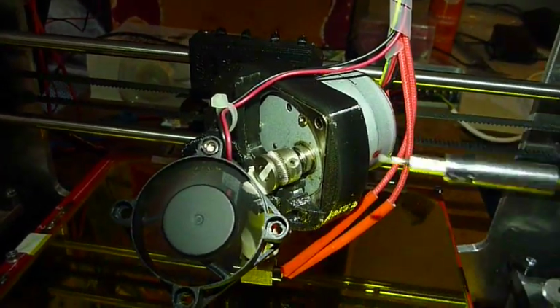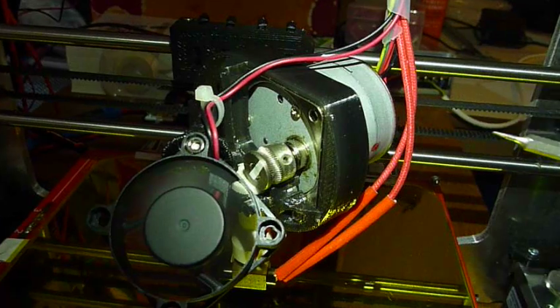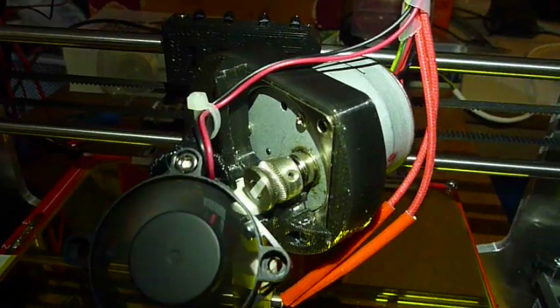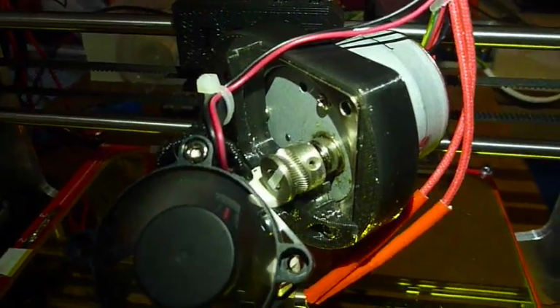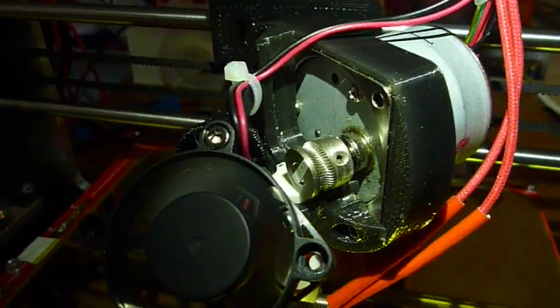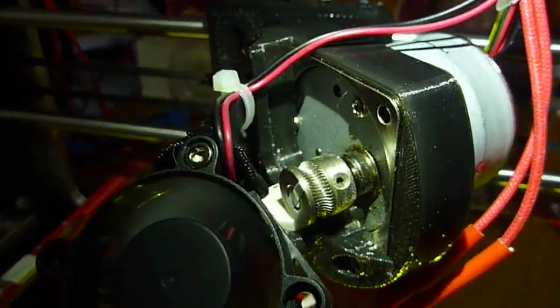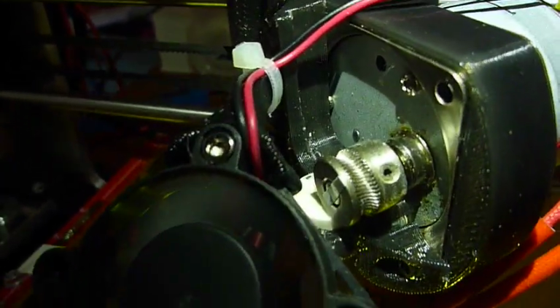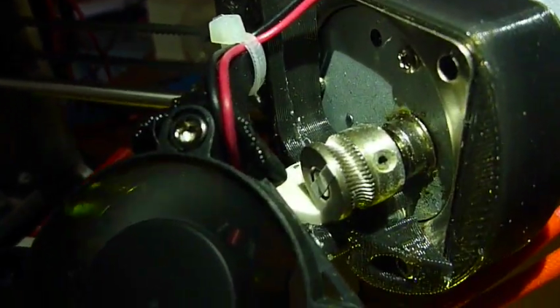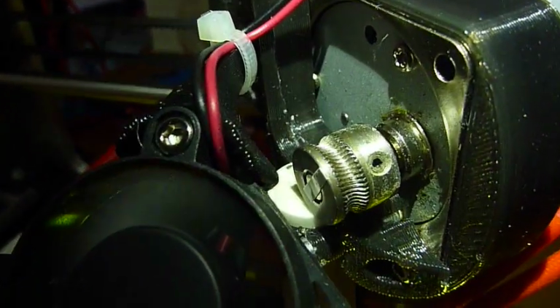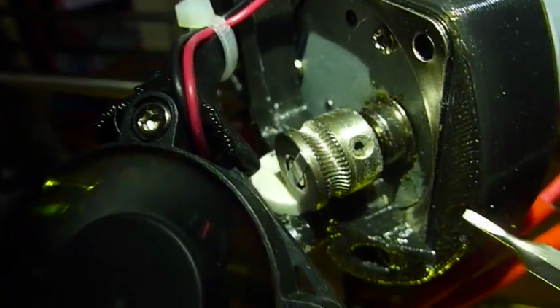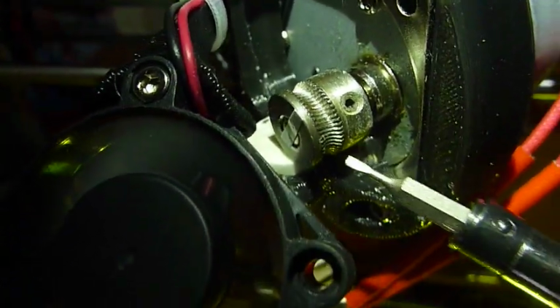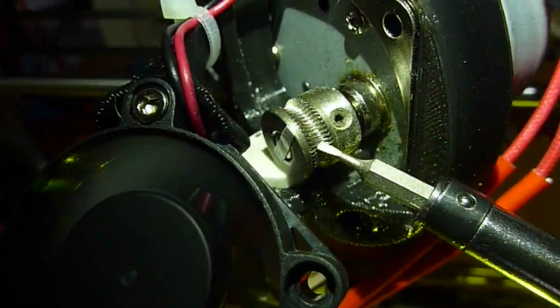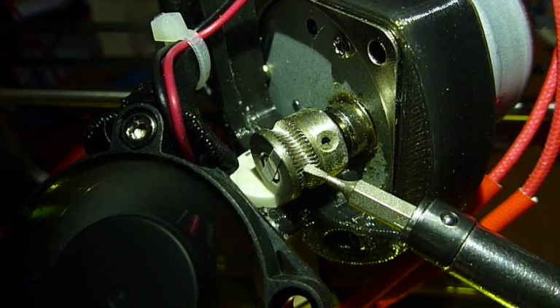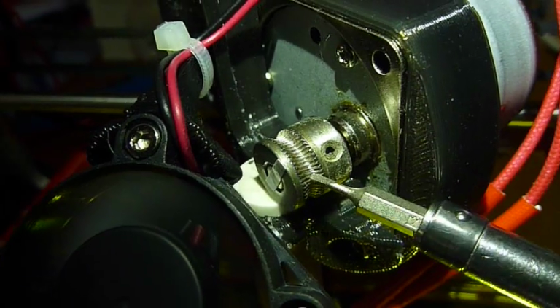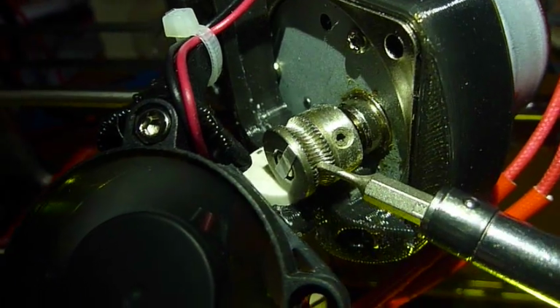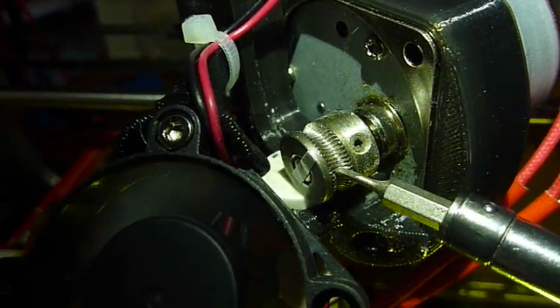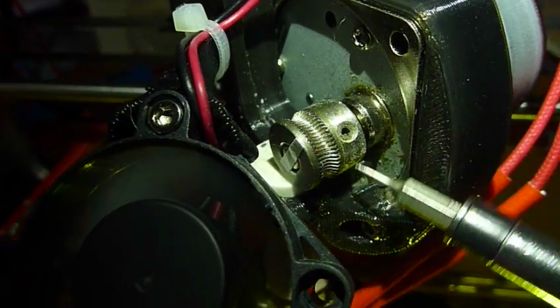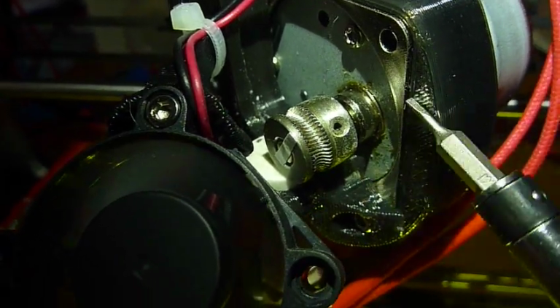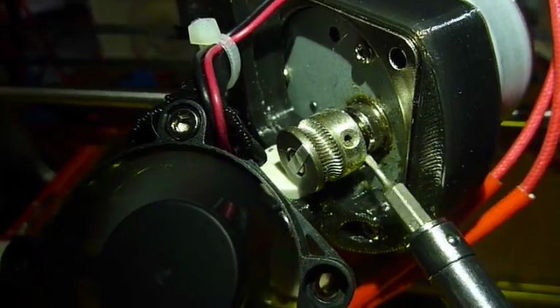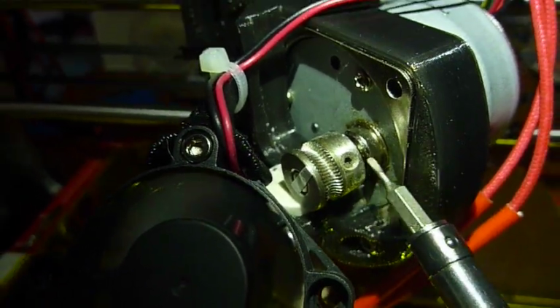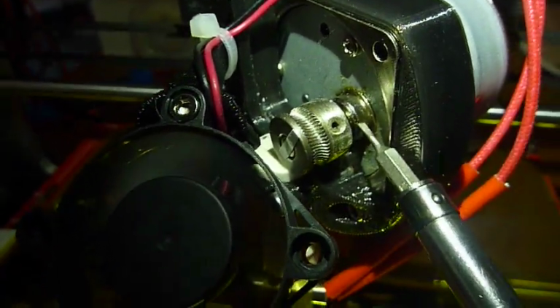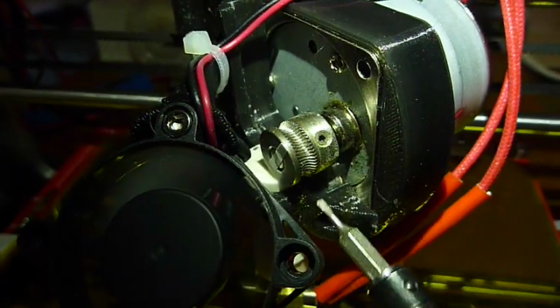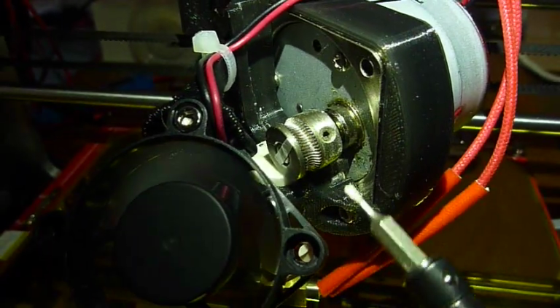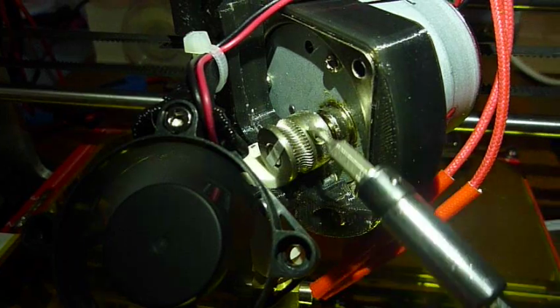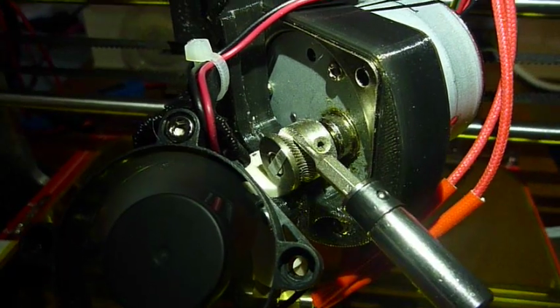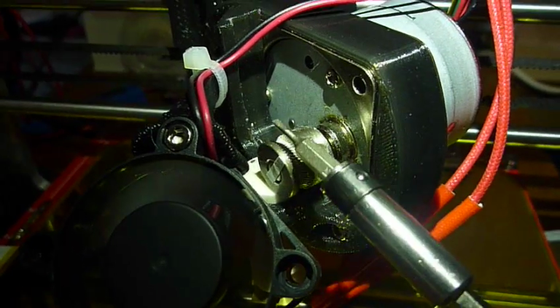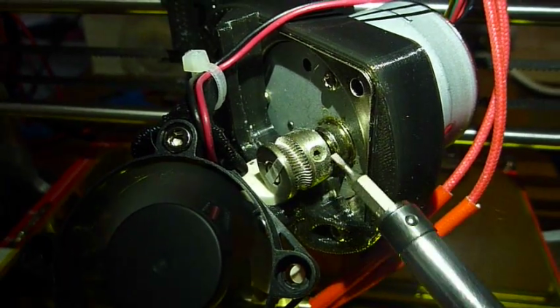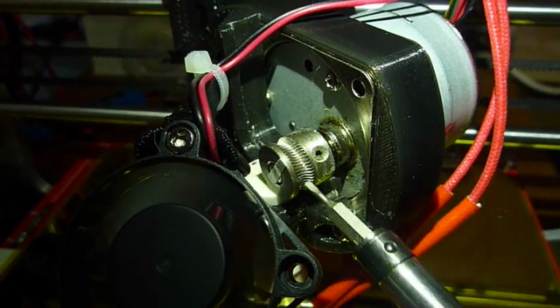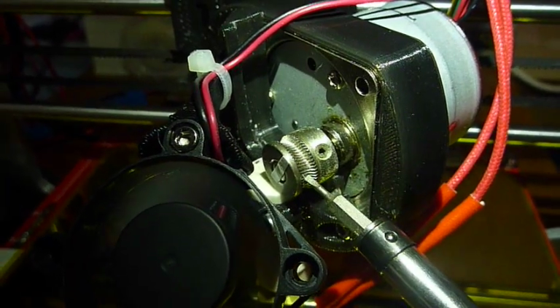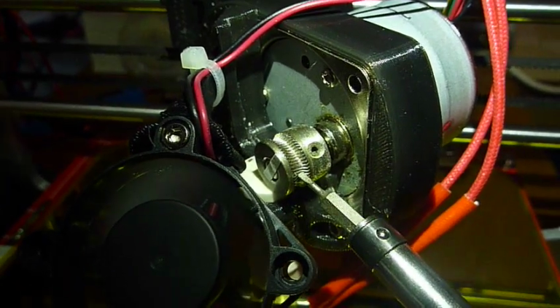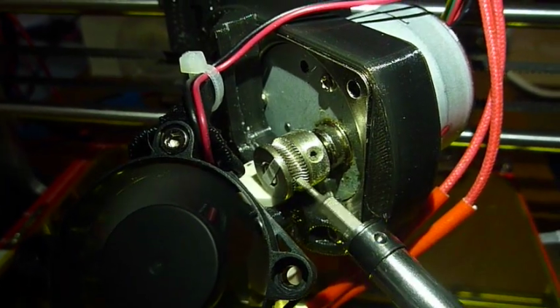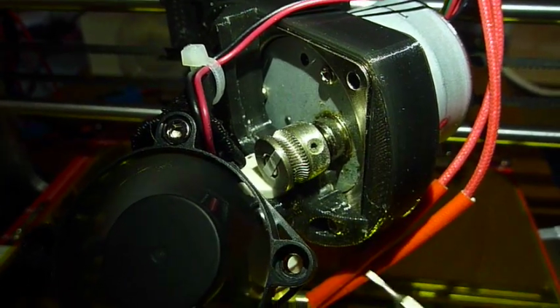The downside, or at least what you have to take care of, is that if you put too much load on this wheel then this little bearing will wear out. So somehow you have to grip the filament without putting pressure on the bearing.